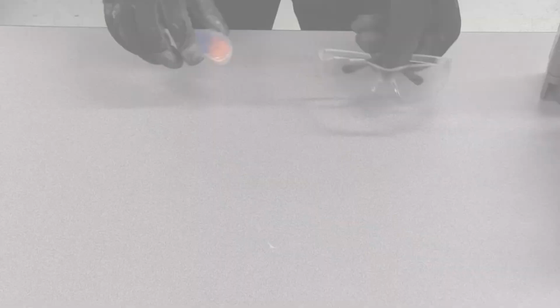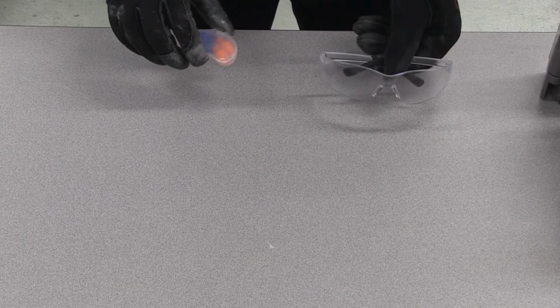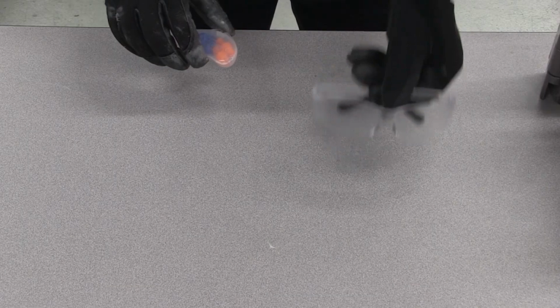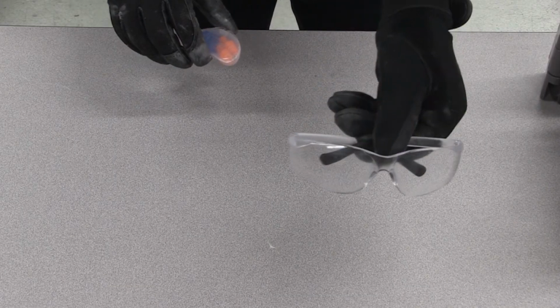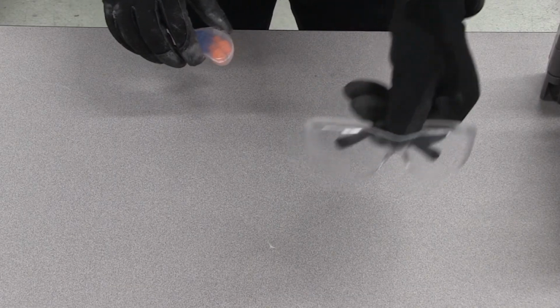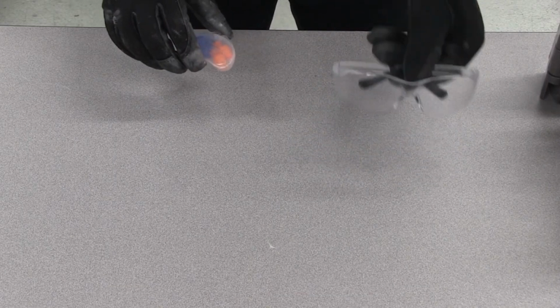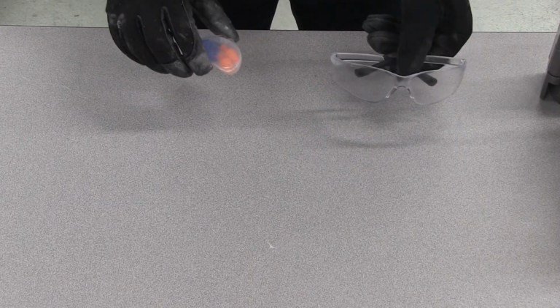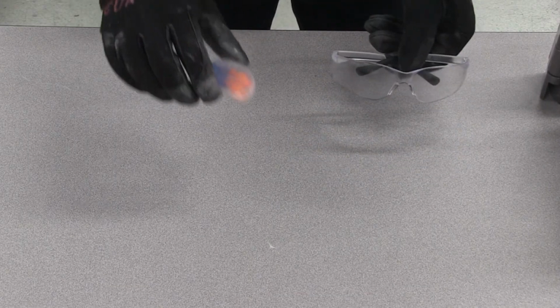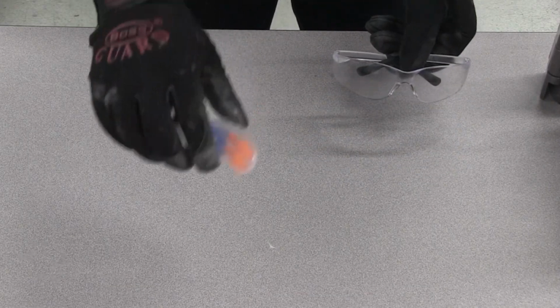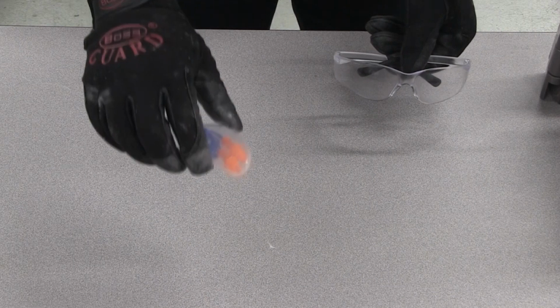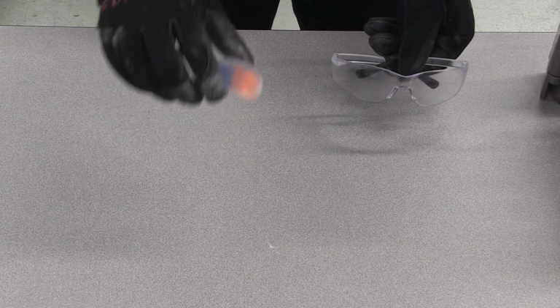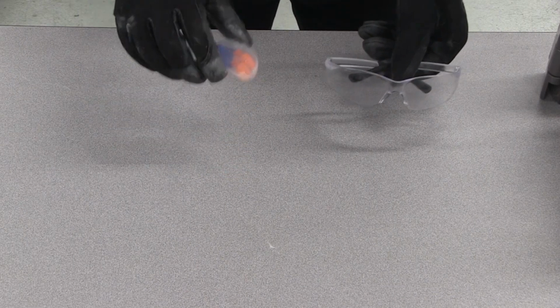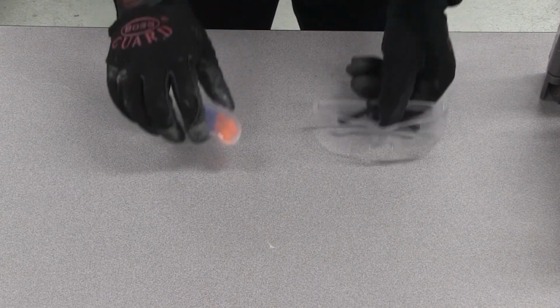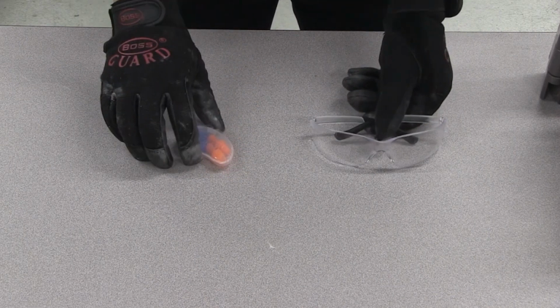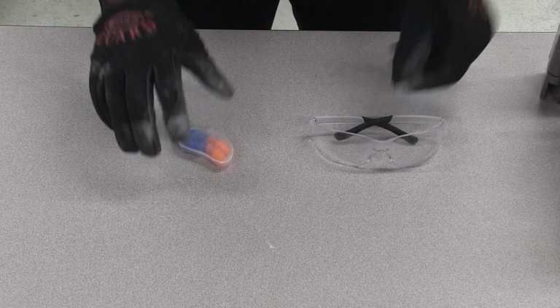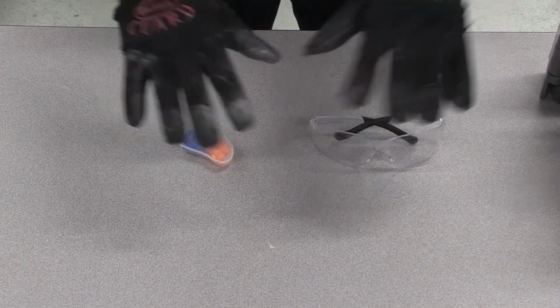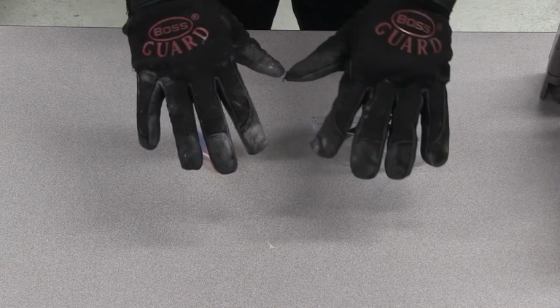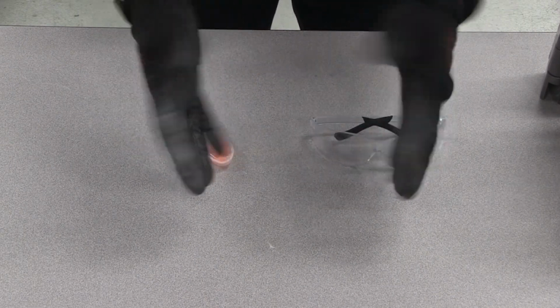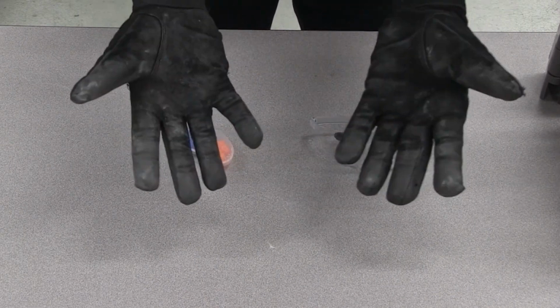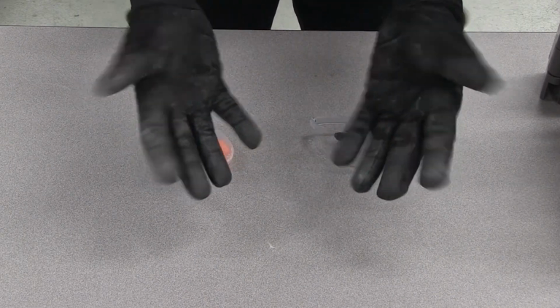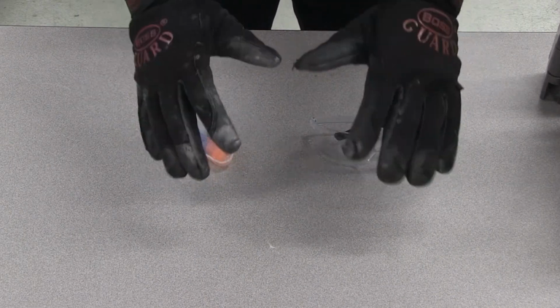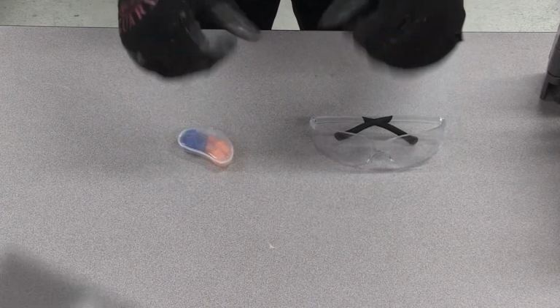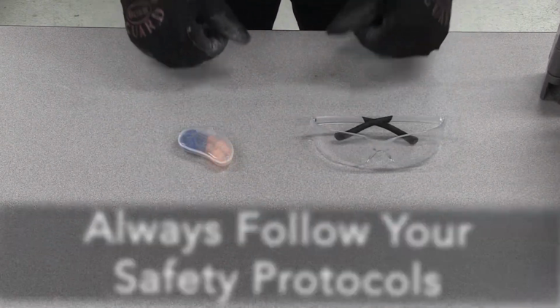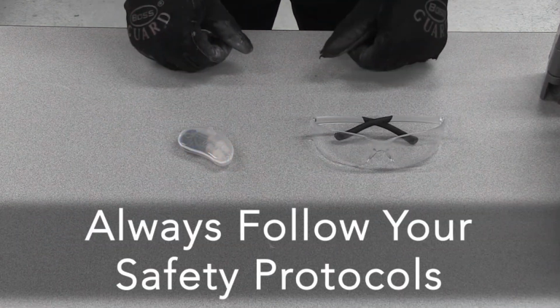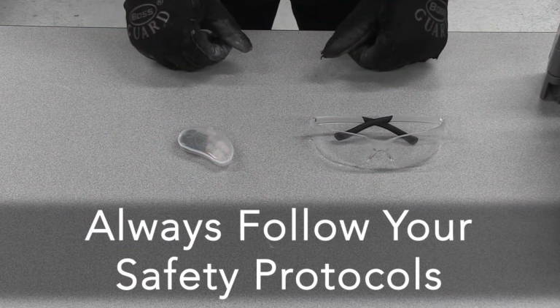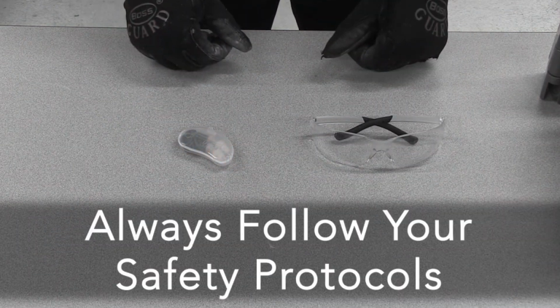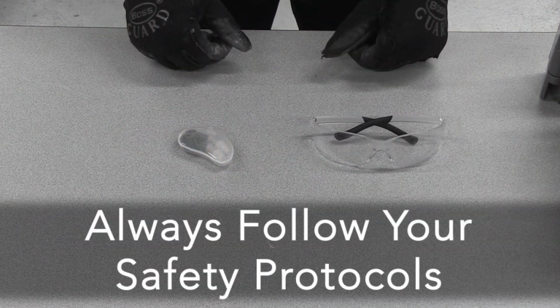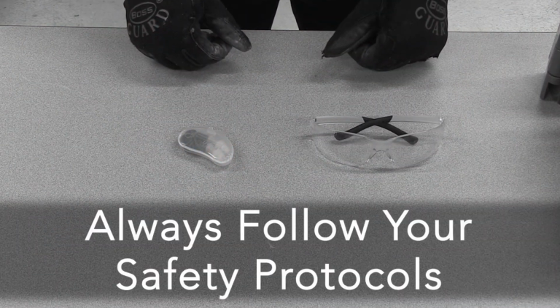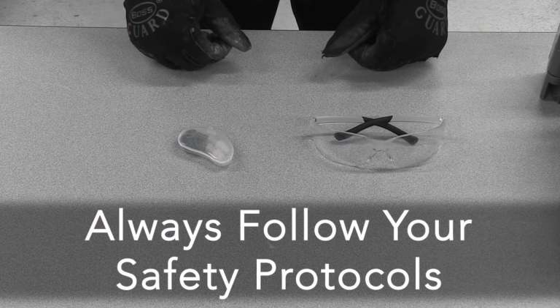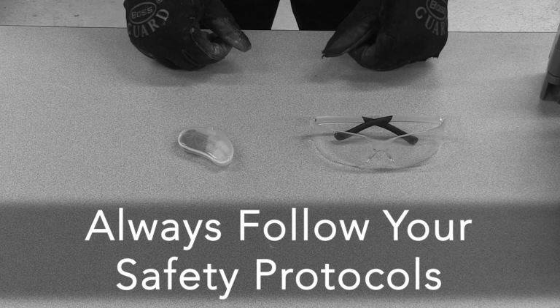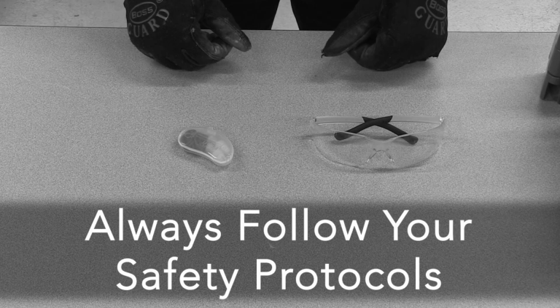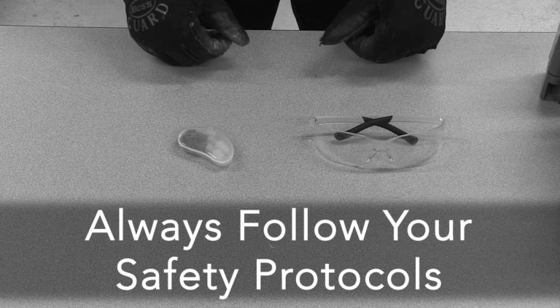Wear proper eye, ear, and hand protection, and always follow your company's and plant's safety protocols.